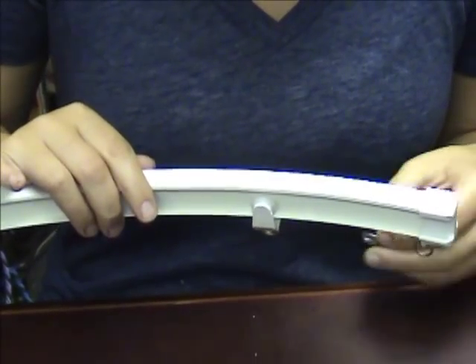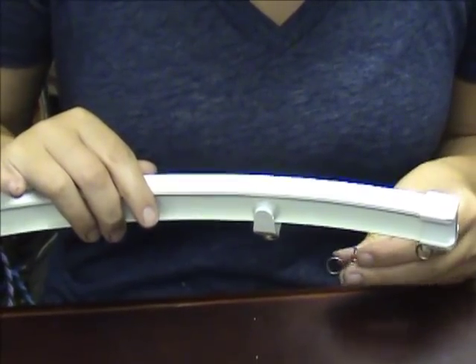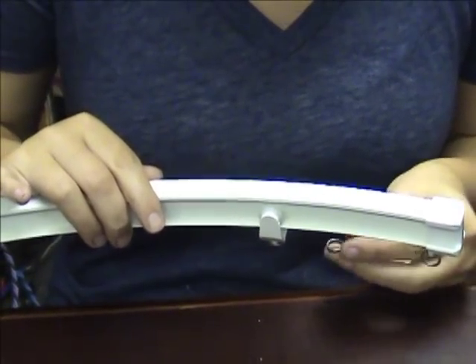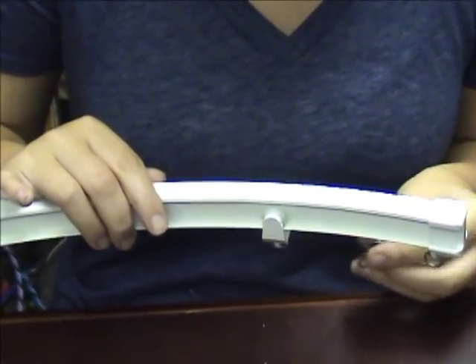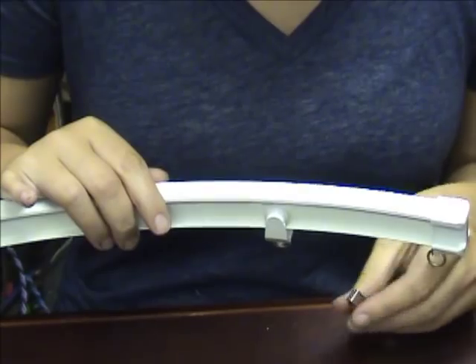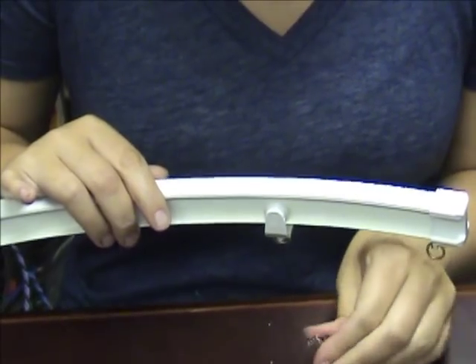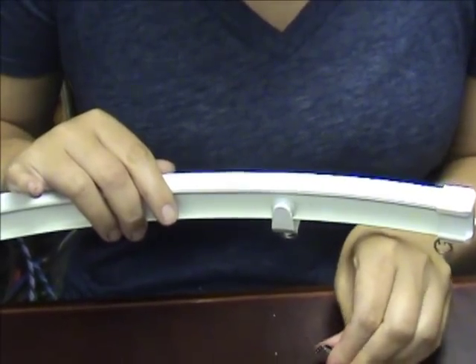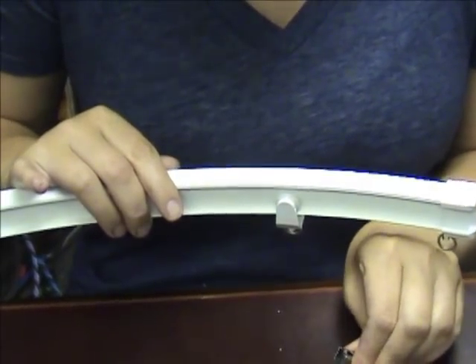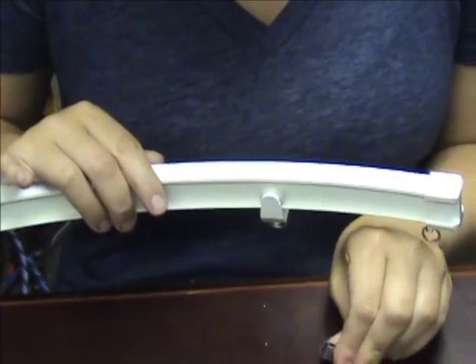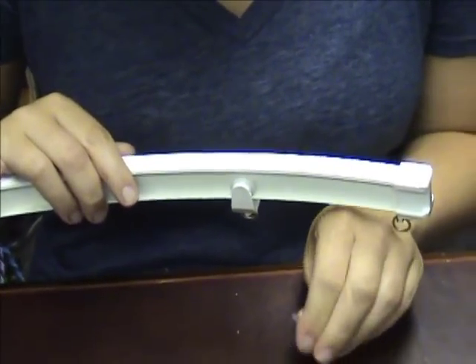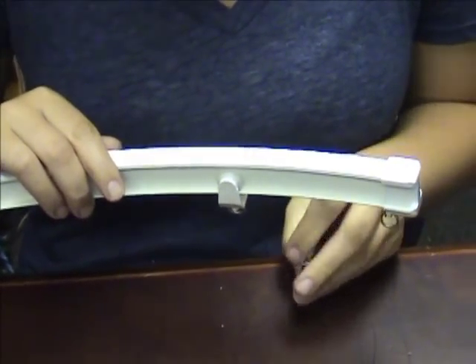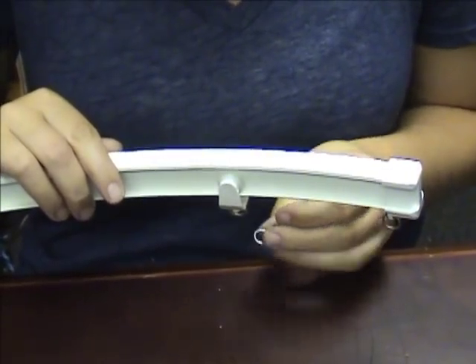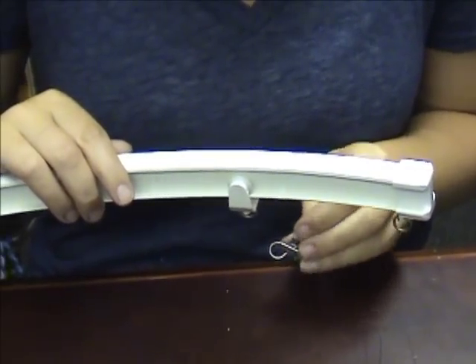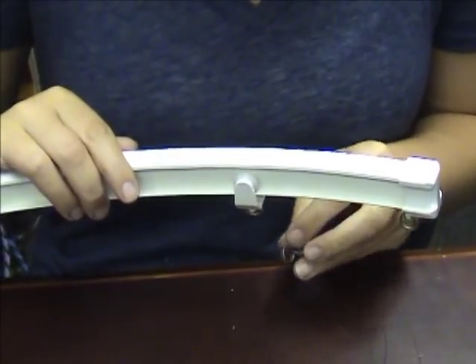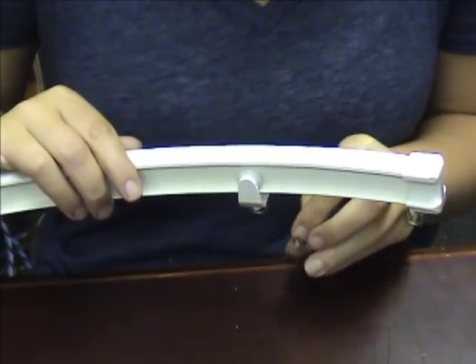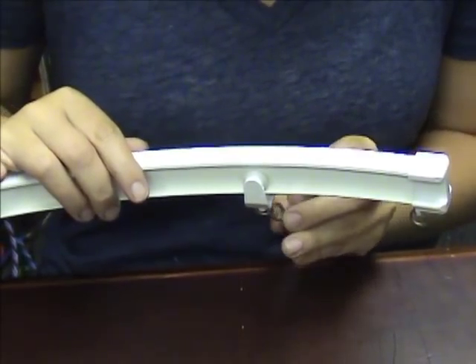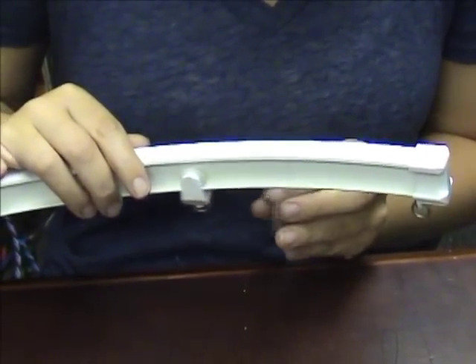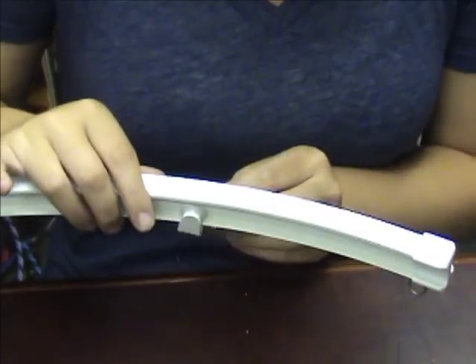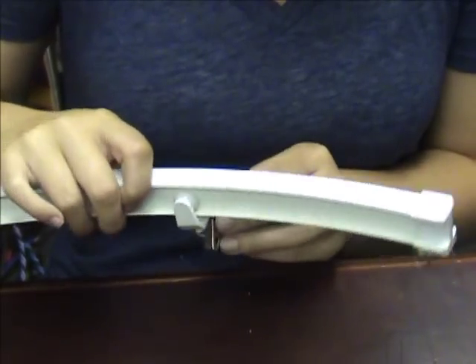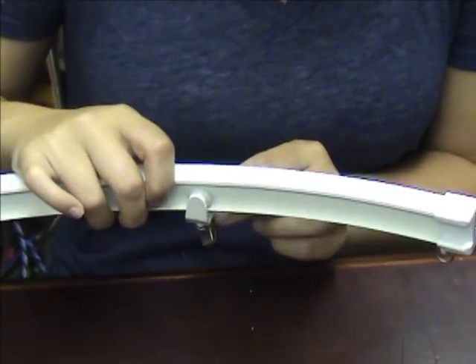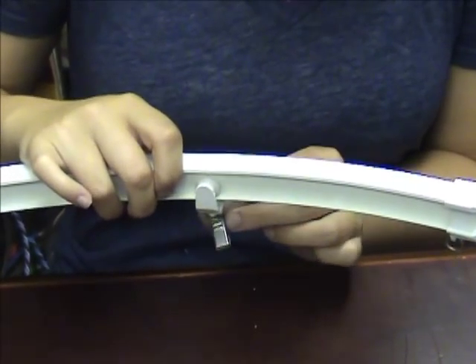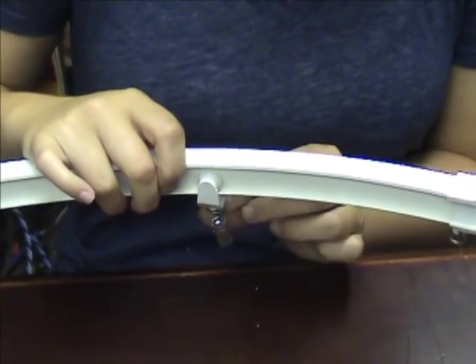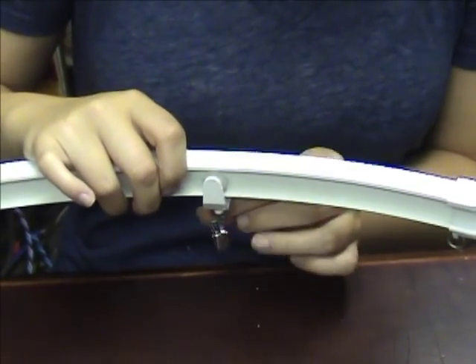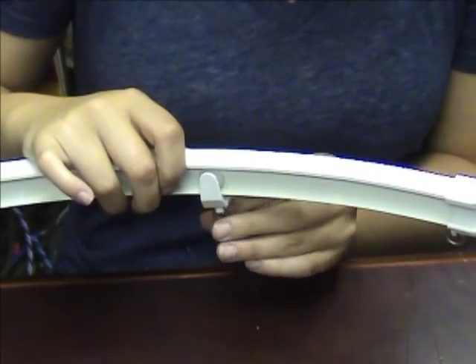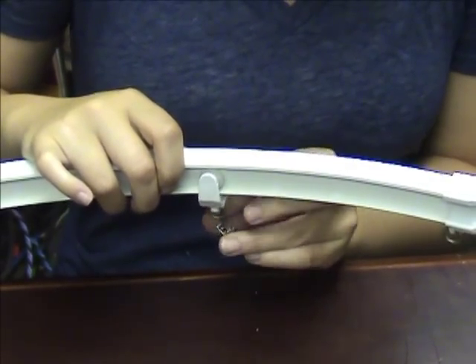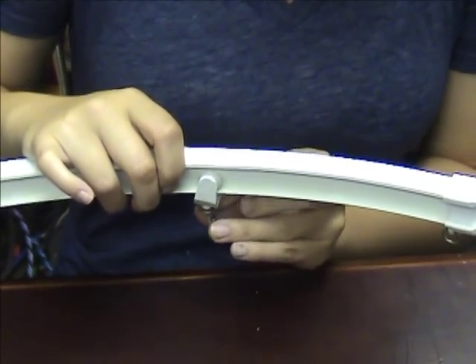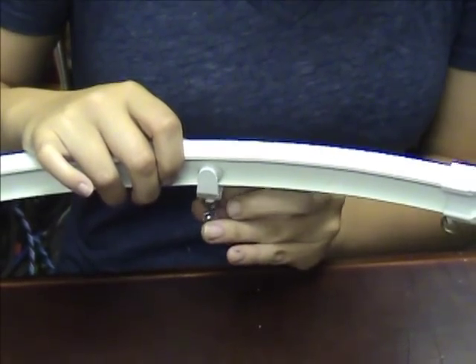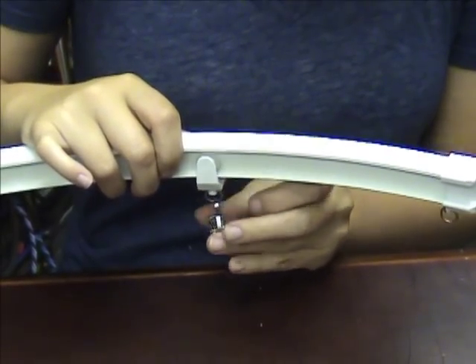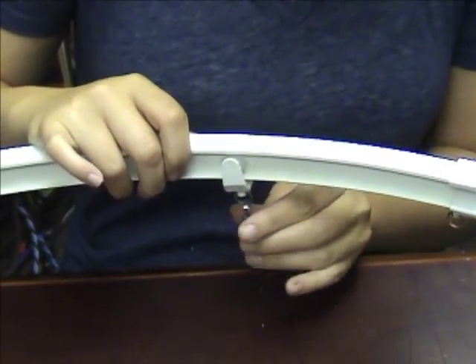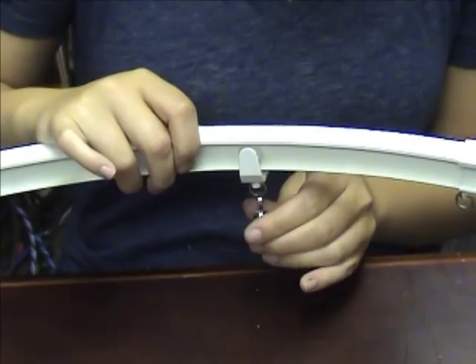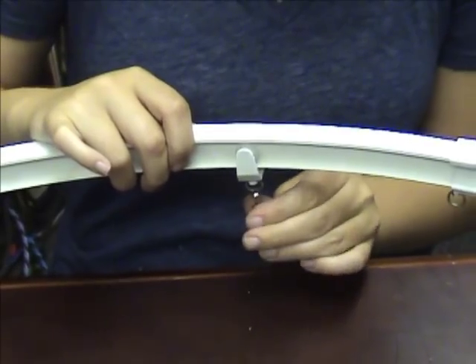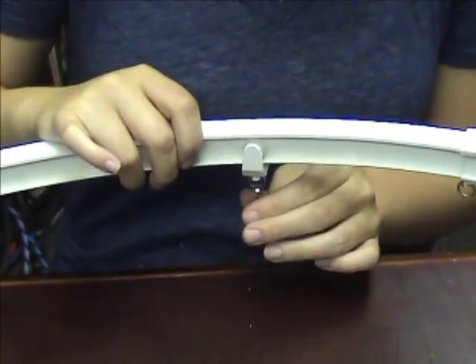To attach your curtains, they have claw clips that you can get and they just slide right on into the little loop here, and you clip your curtains on.